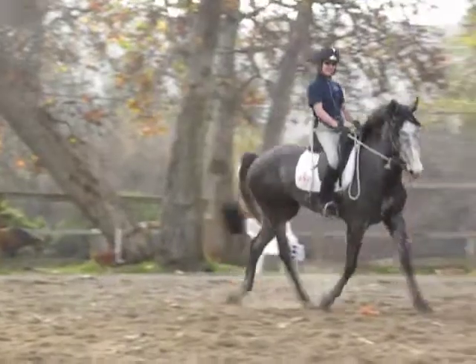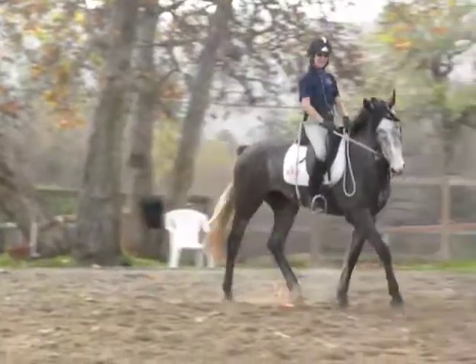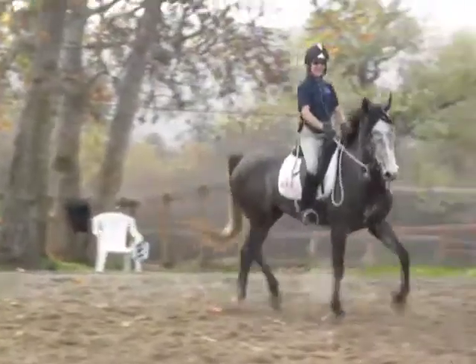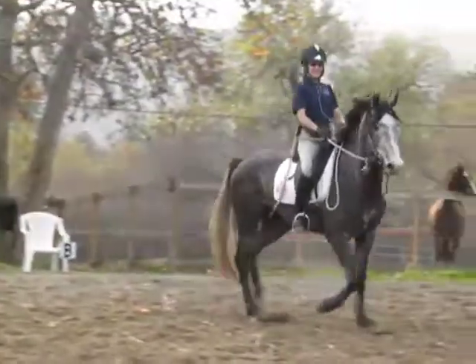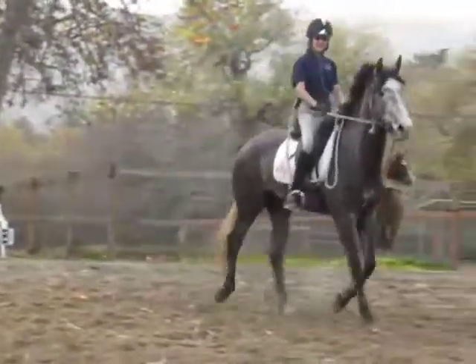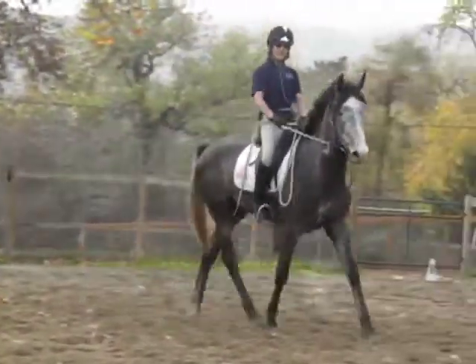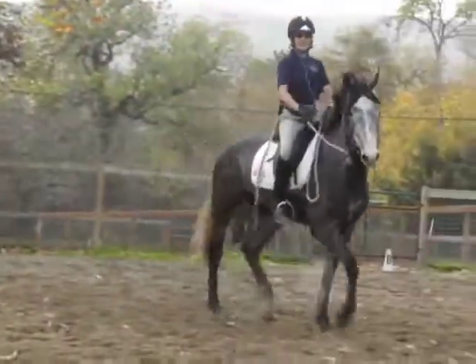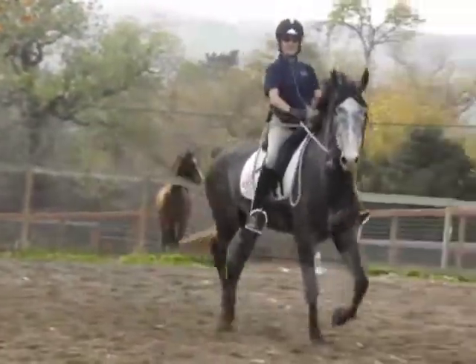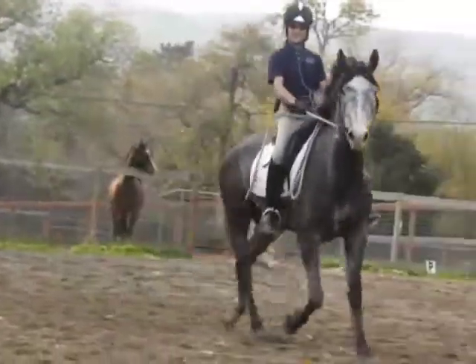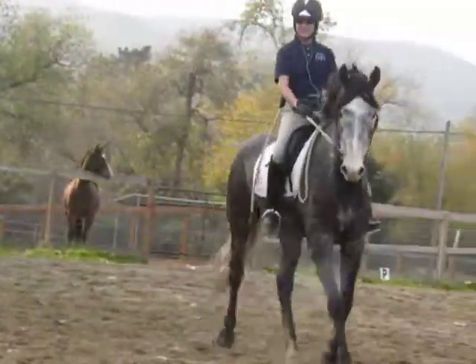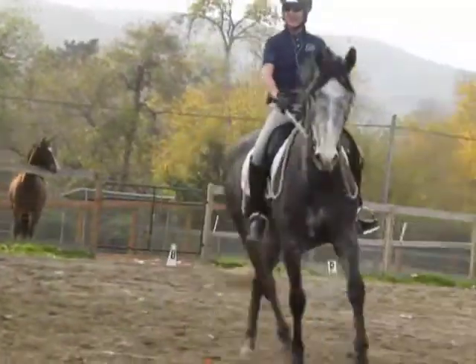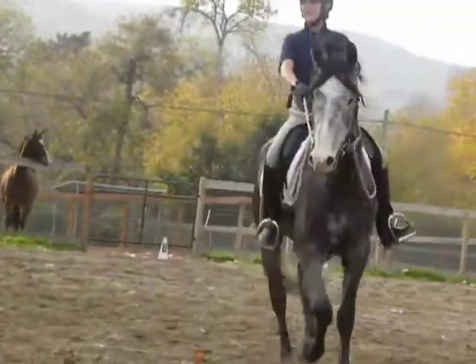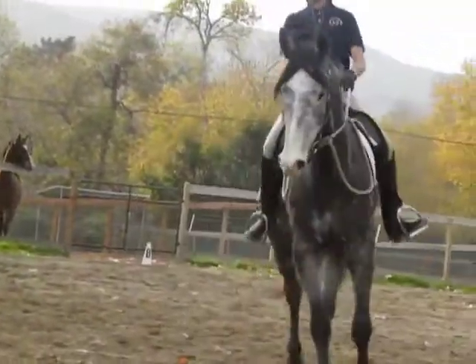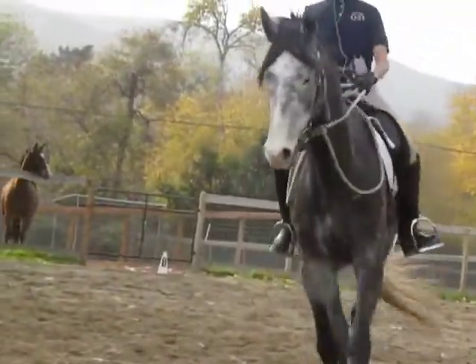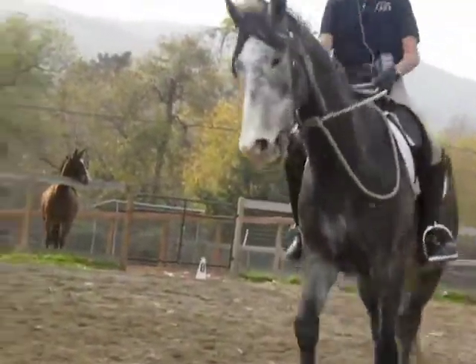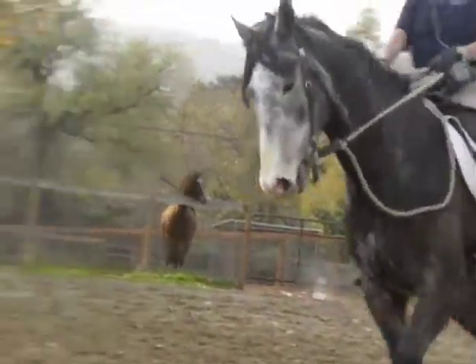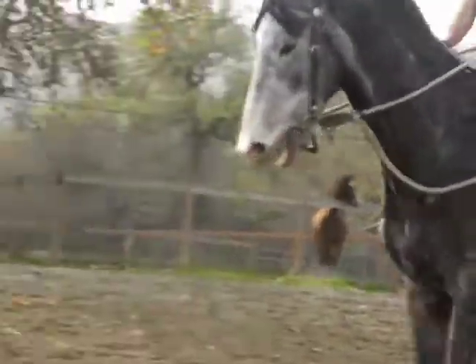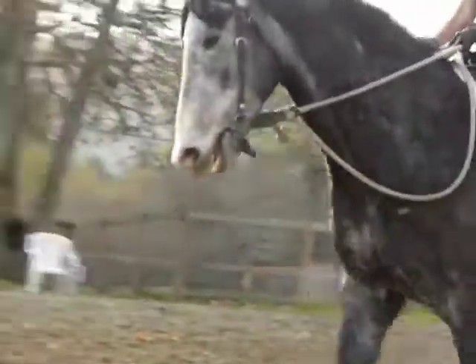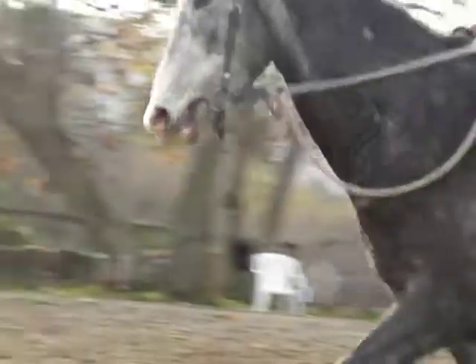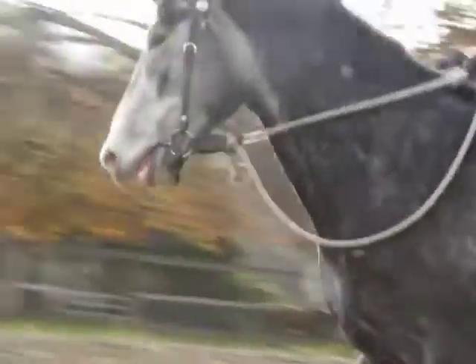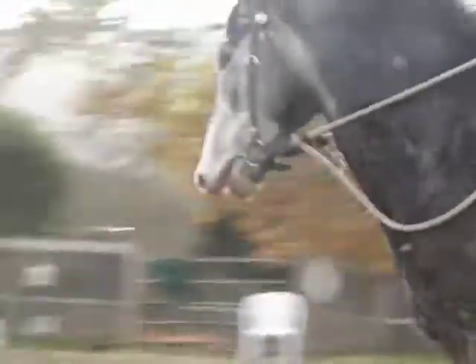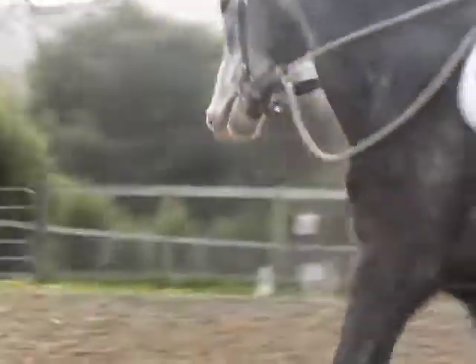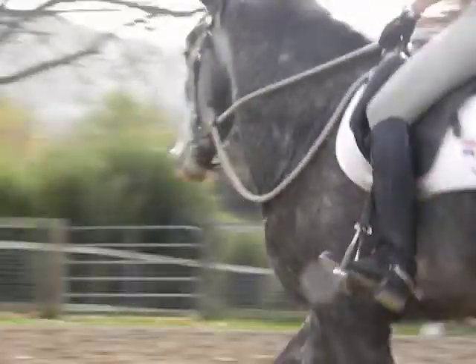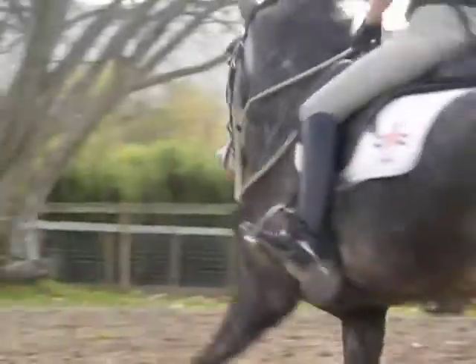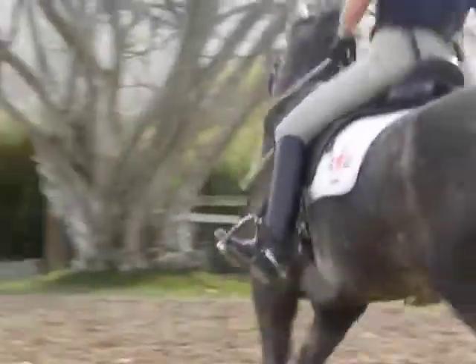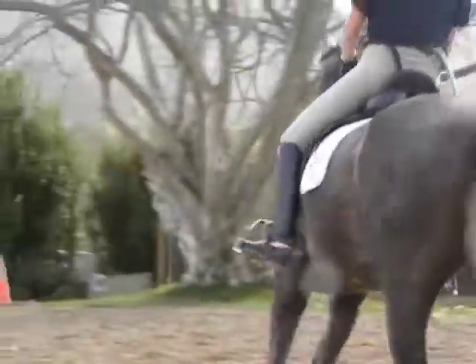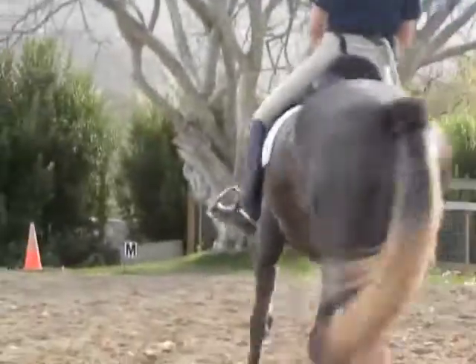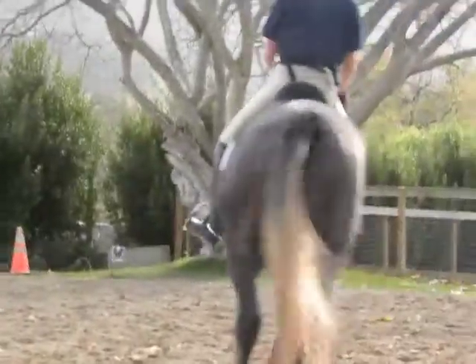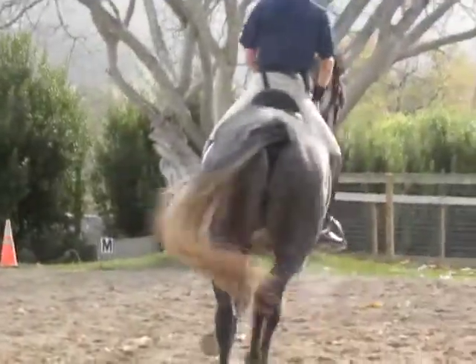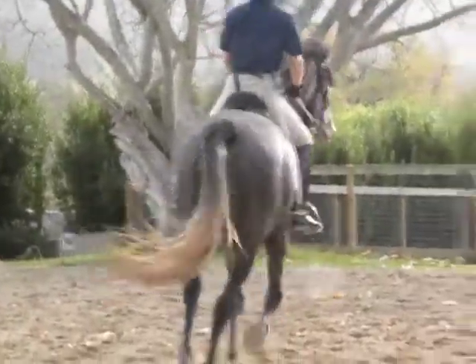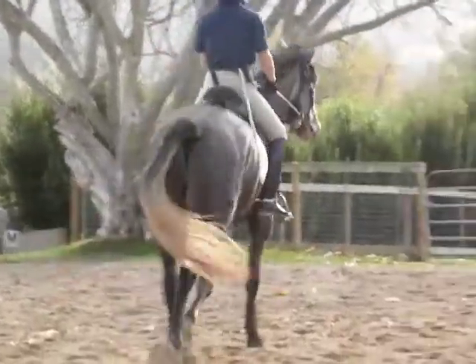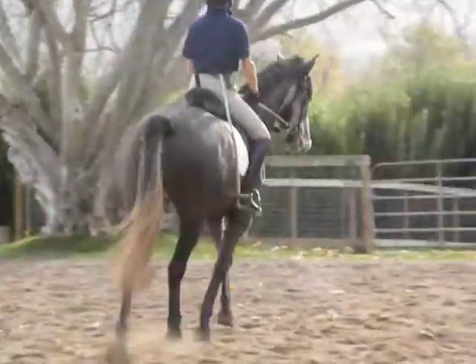Yeah, that's getting a little freer. Really cute. Balance is a lot better now.